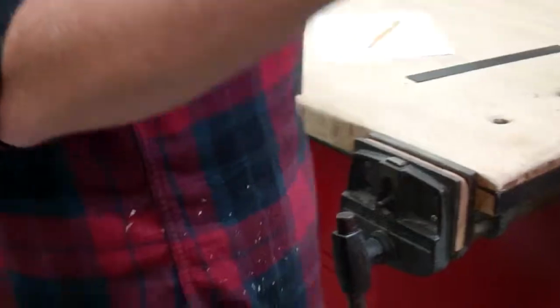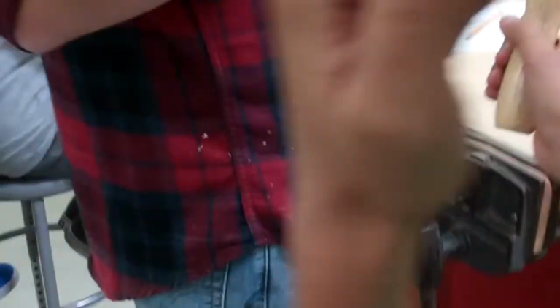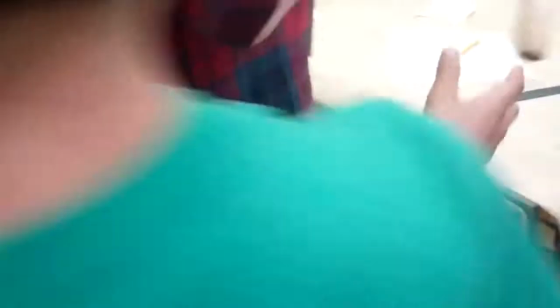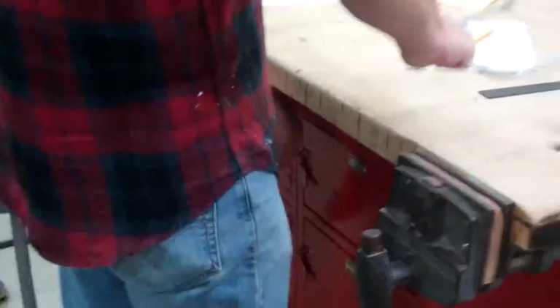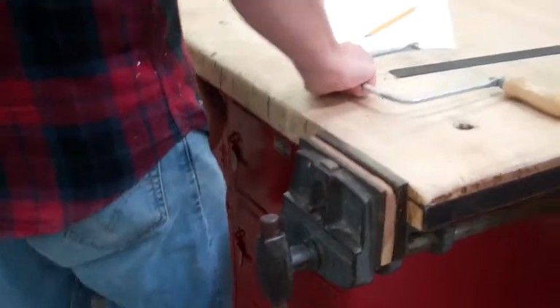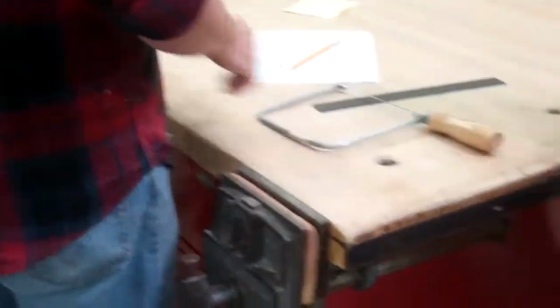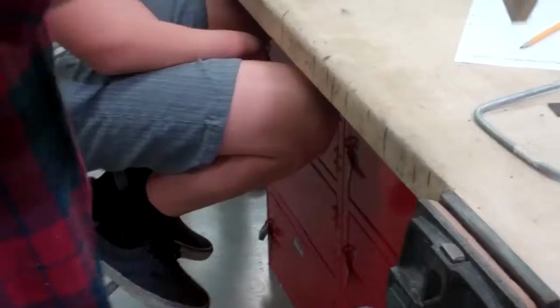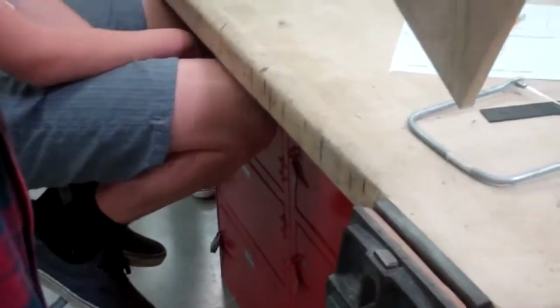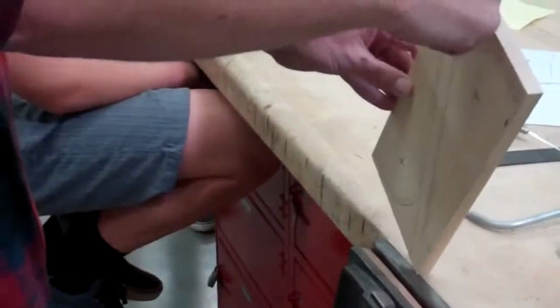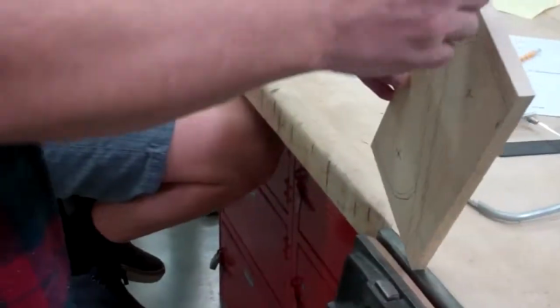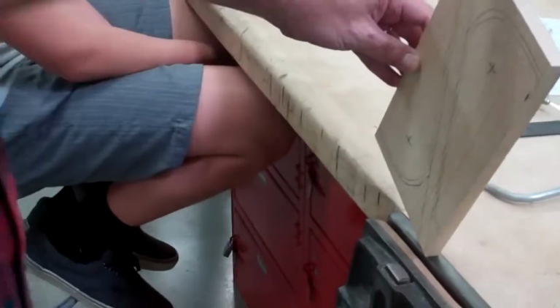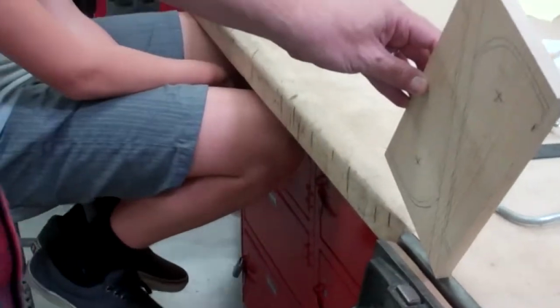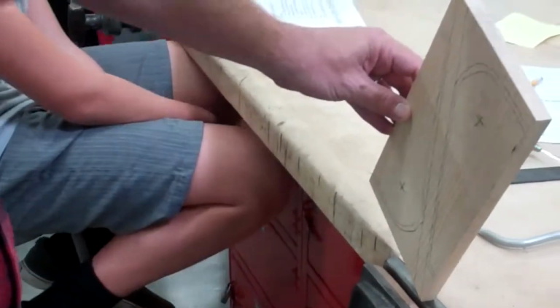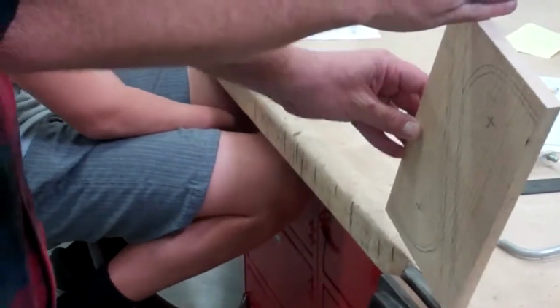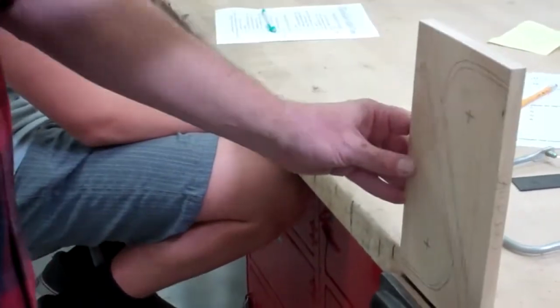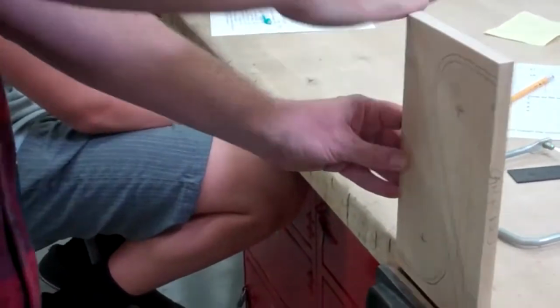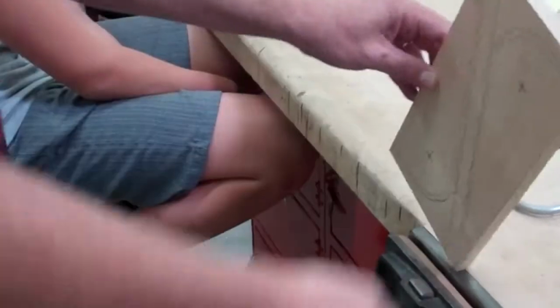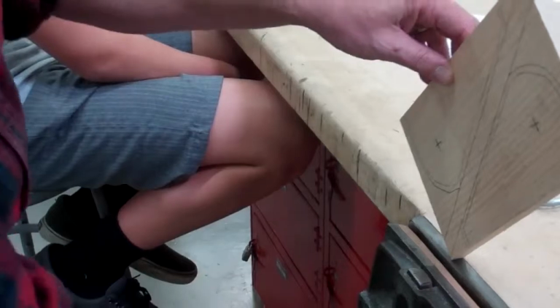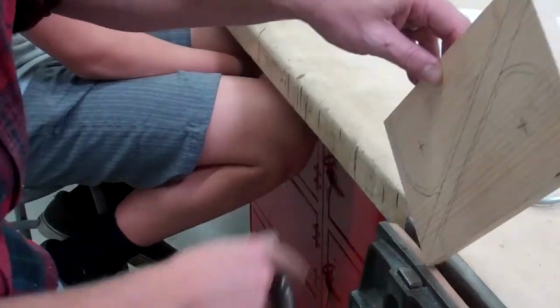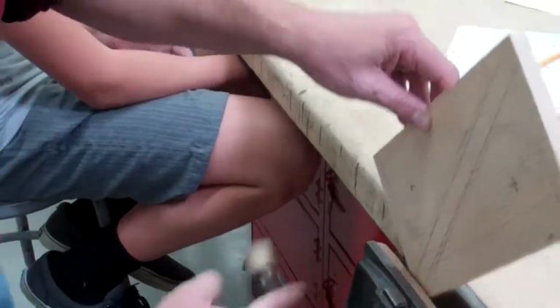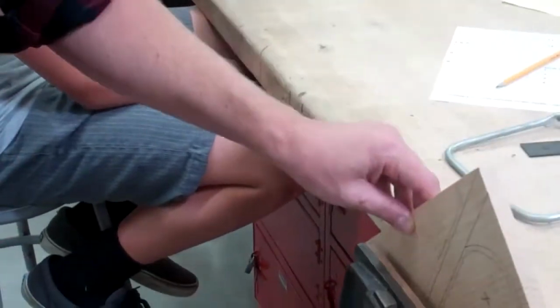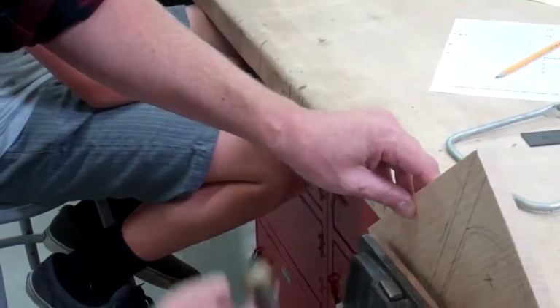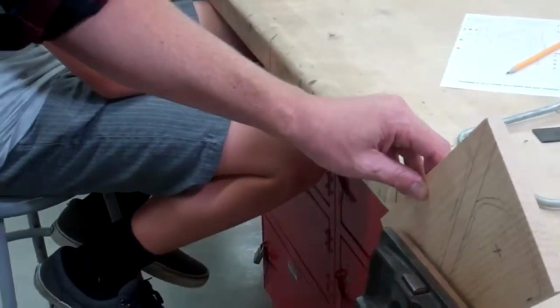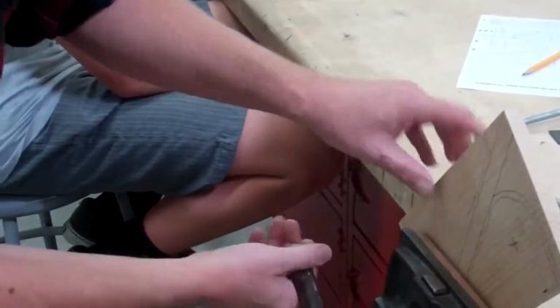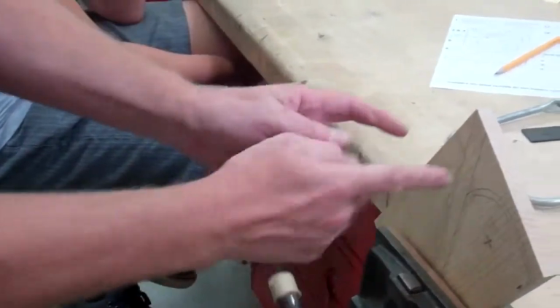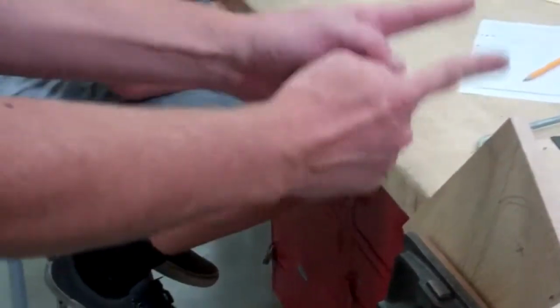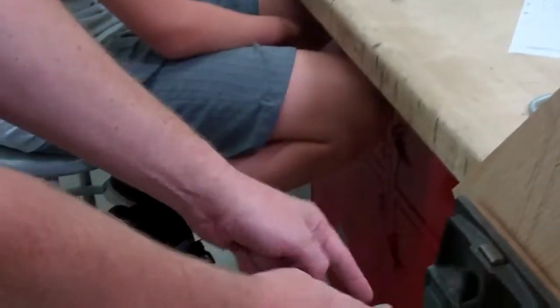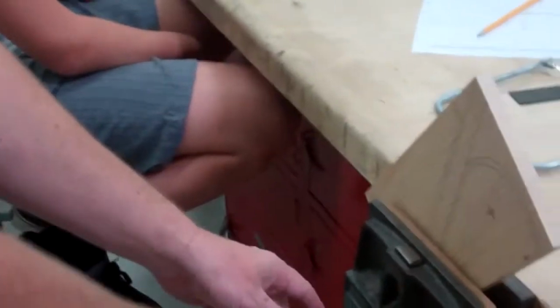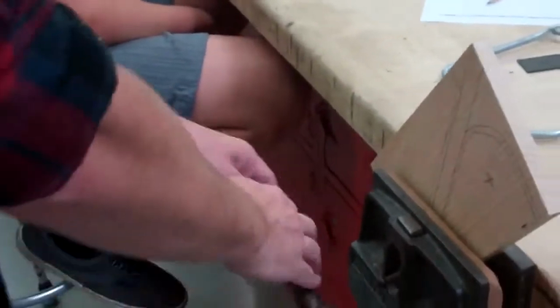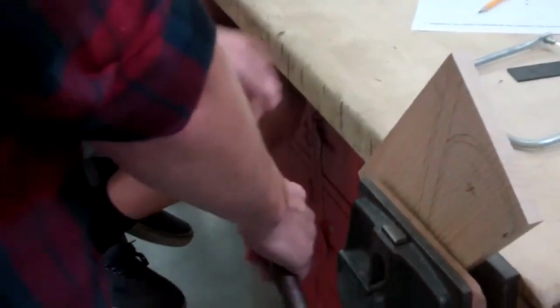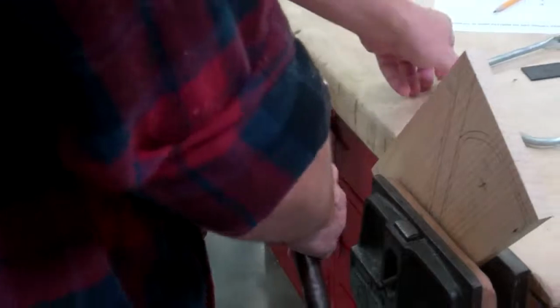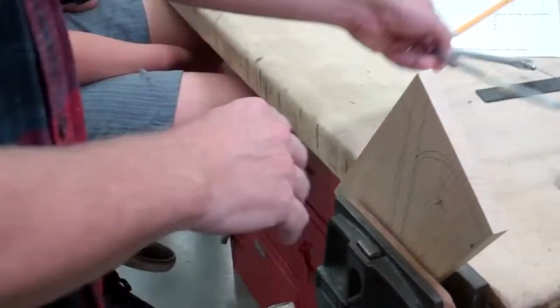When you put this in the vise, you want to have this straight up and down. It's easier to cut straight than at an angle, so put it in your vise so these lines are straight up and down.